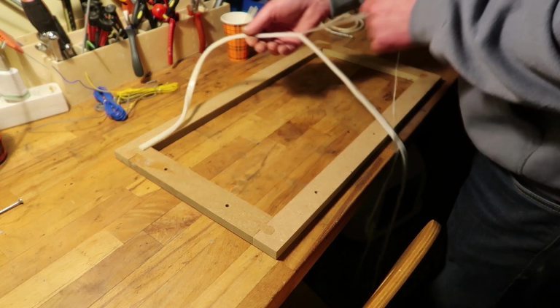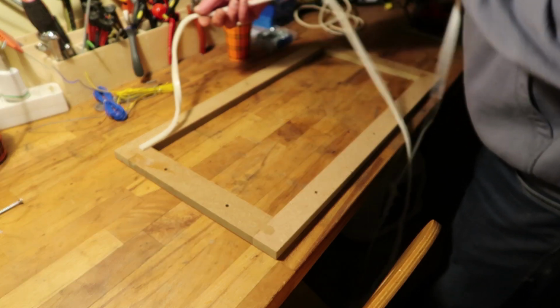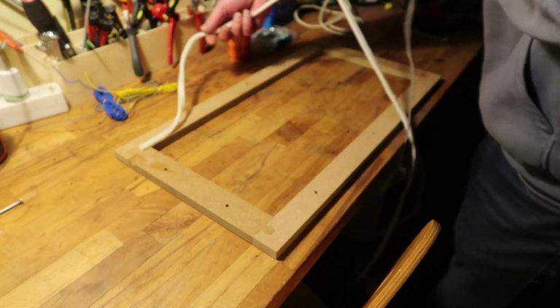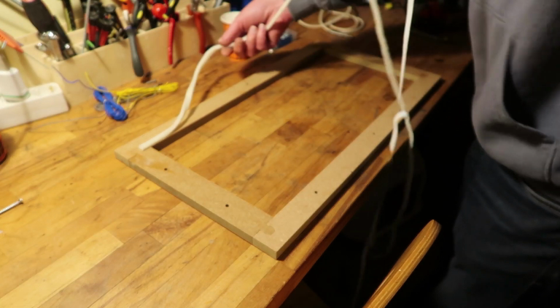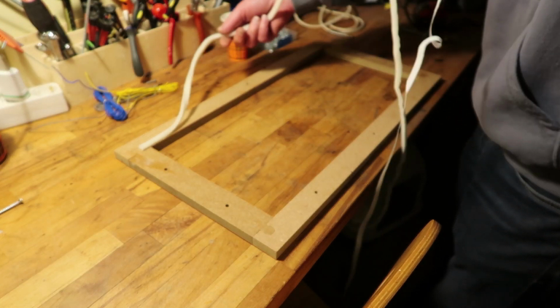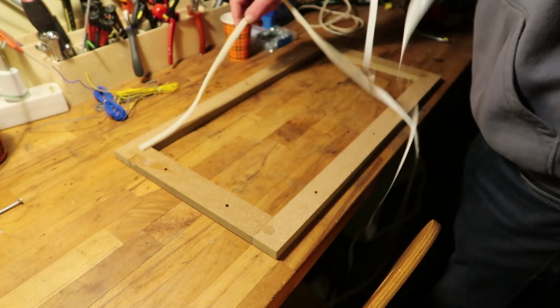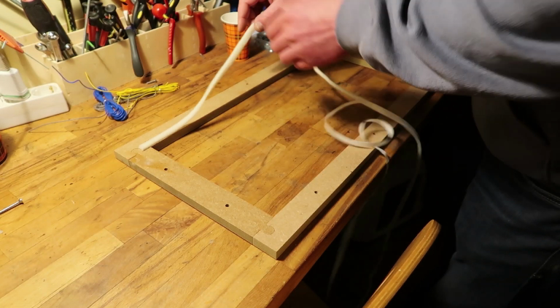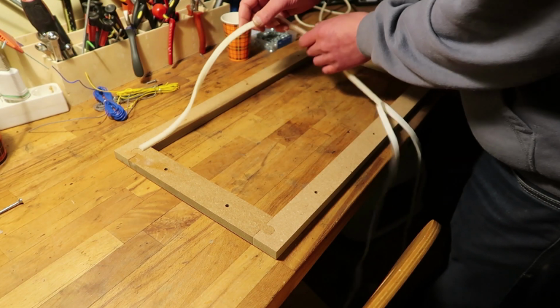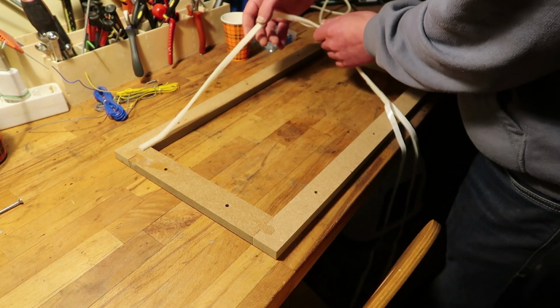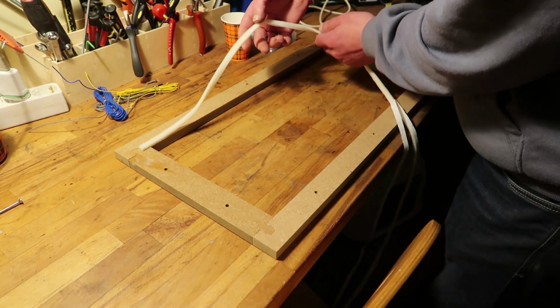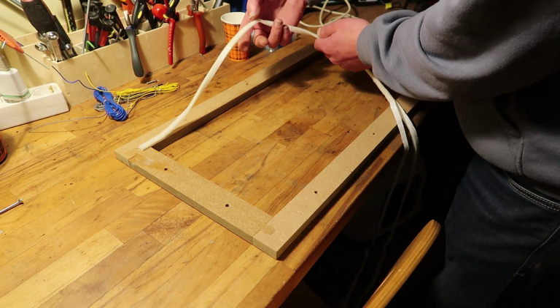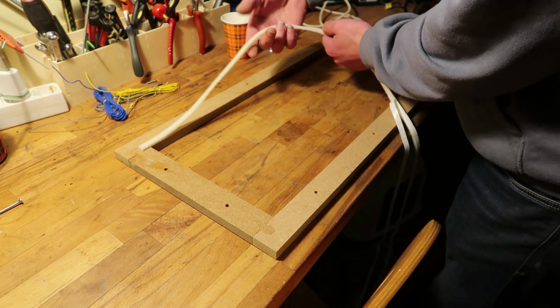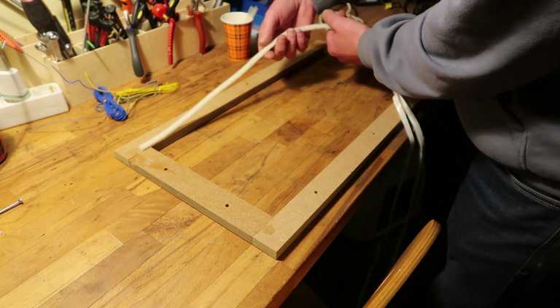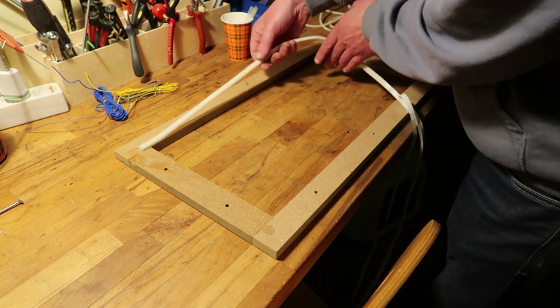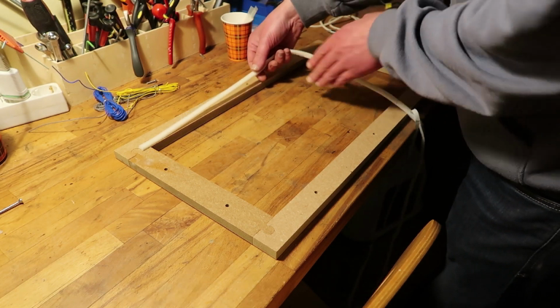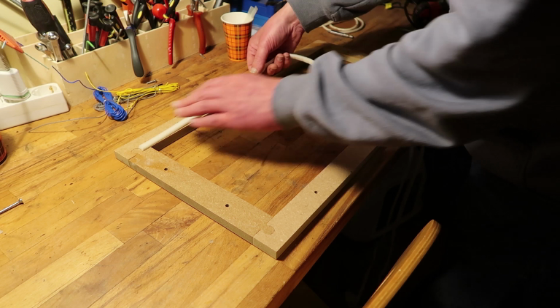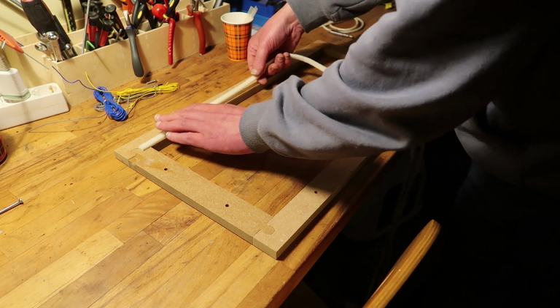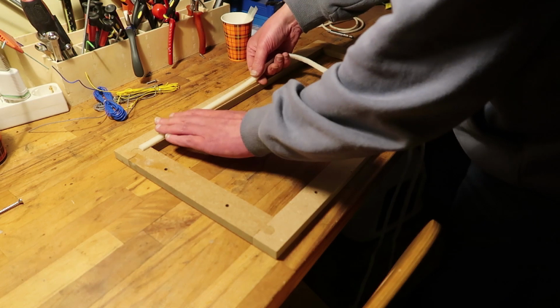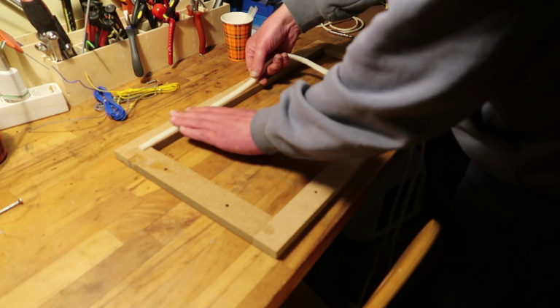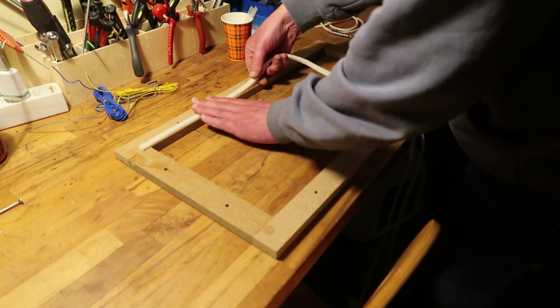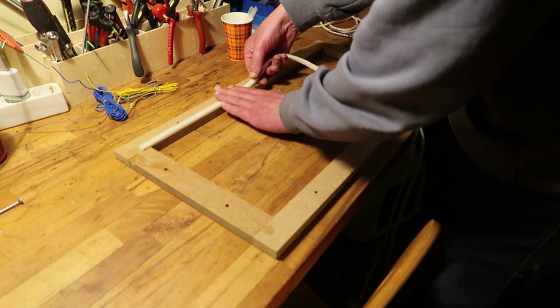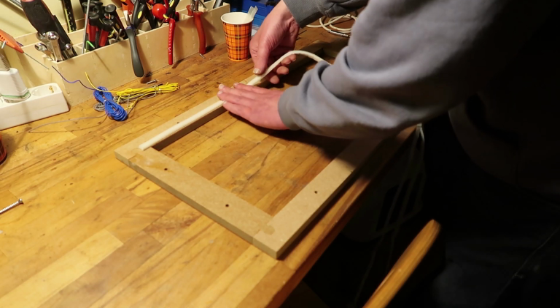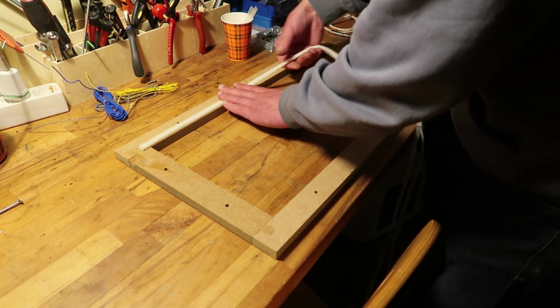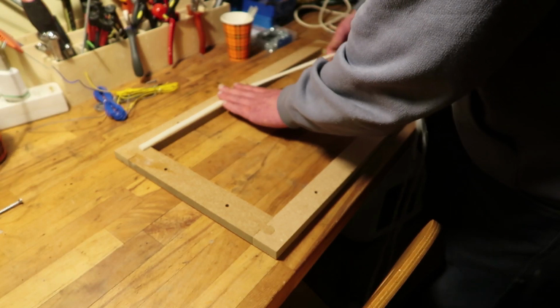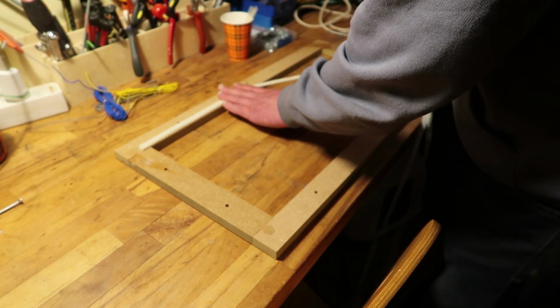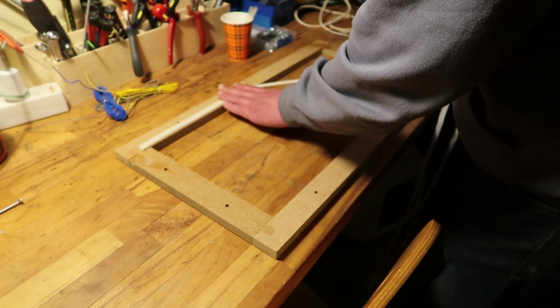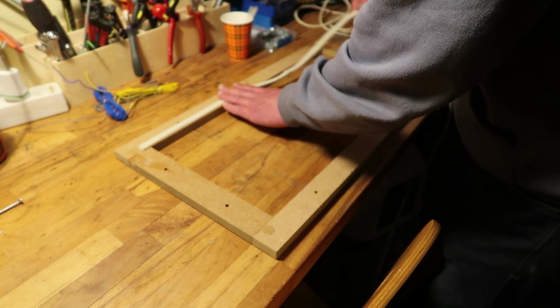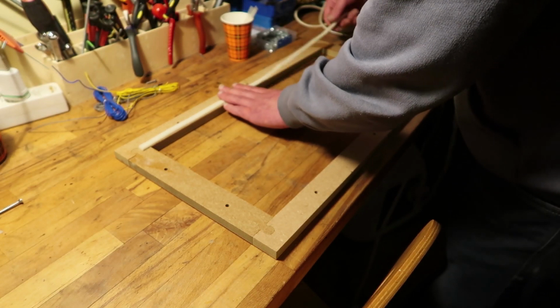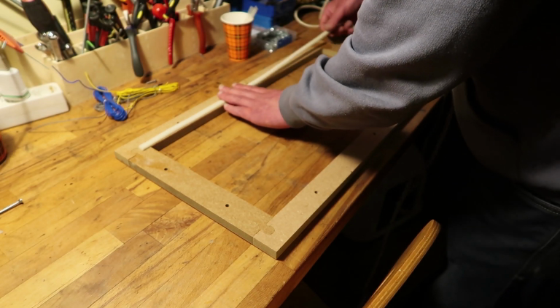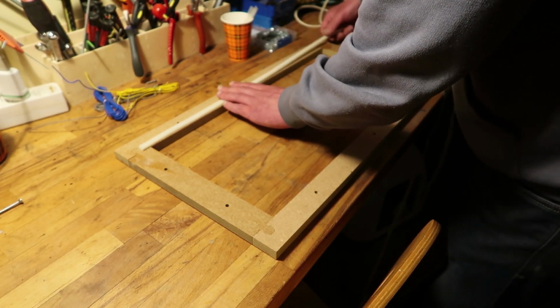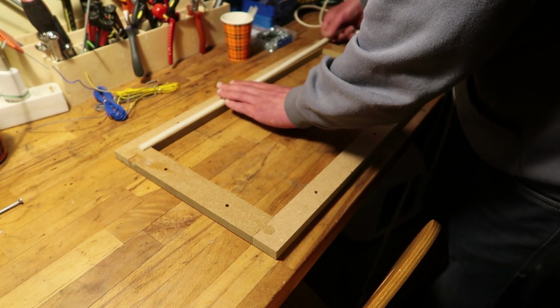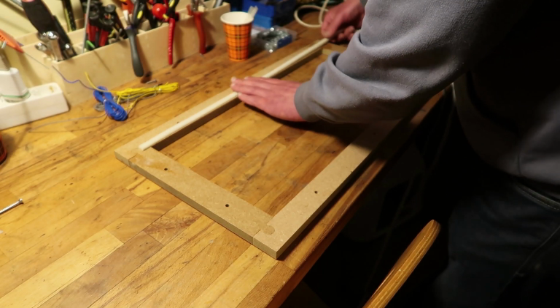Probably gluing it down would work better, but that's final. And I don't want it to be final.